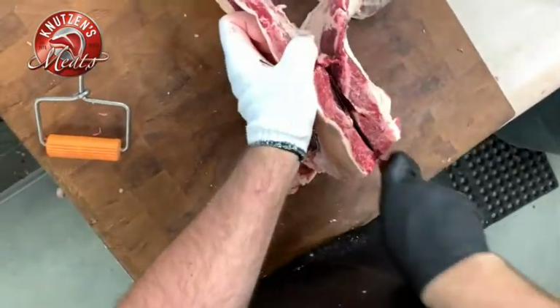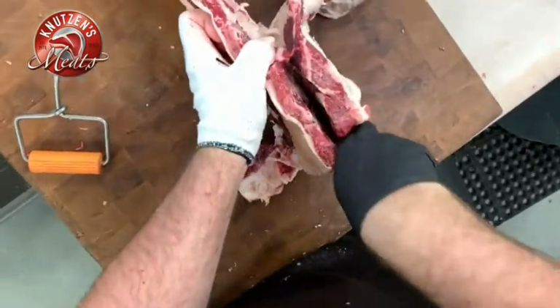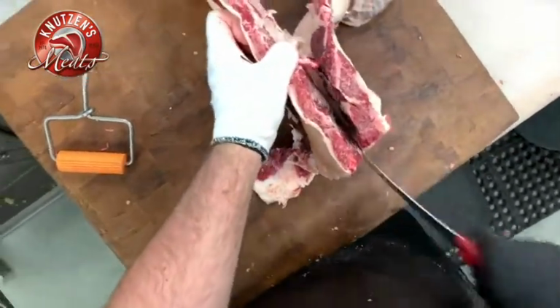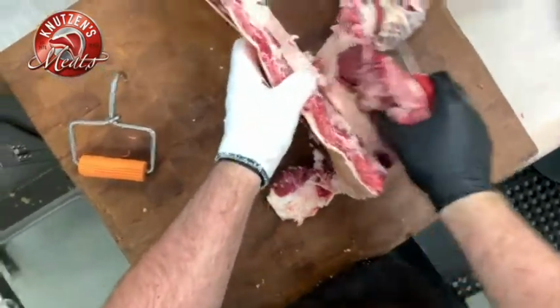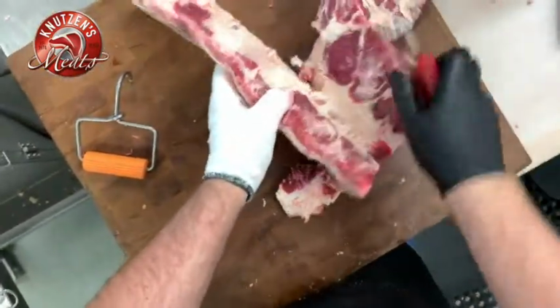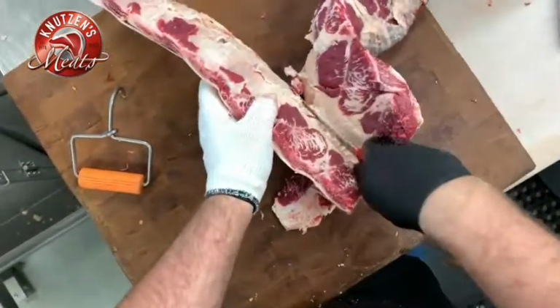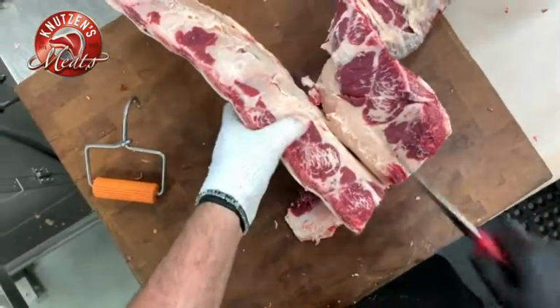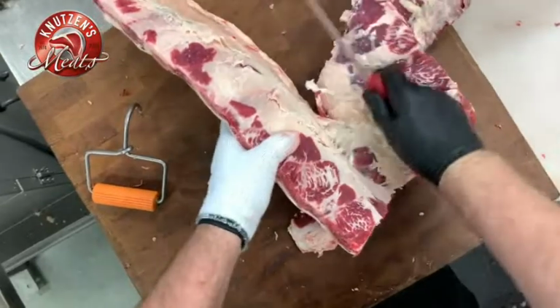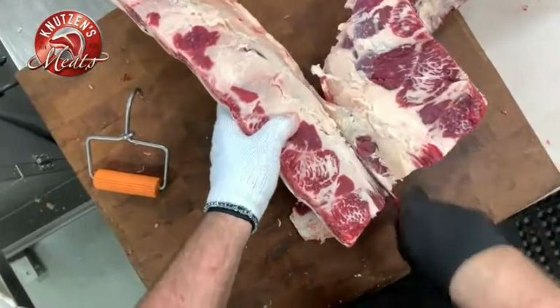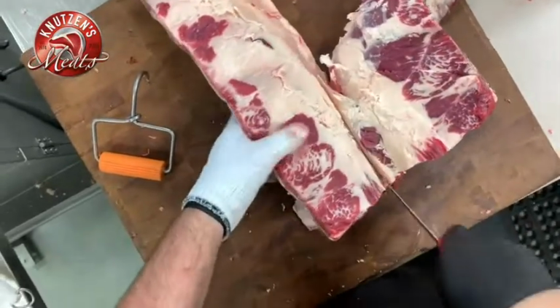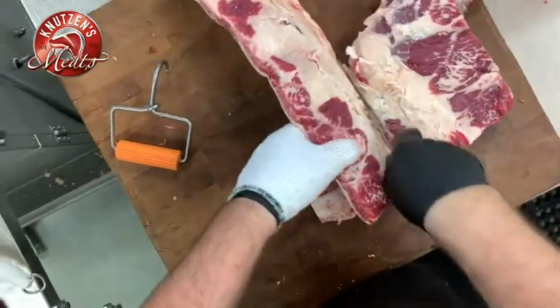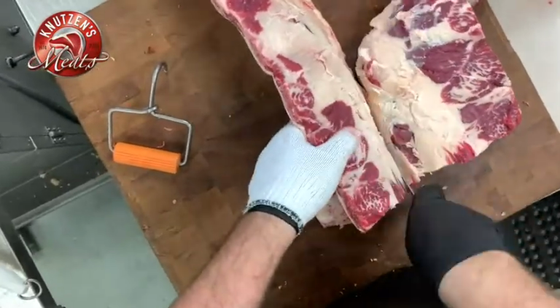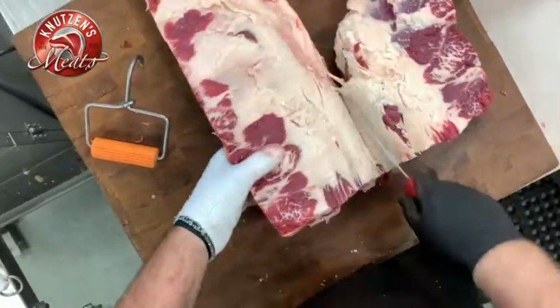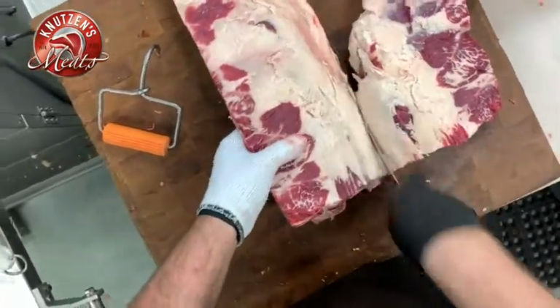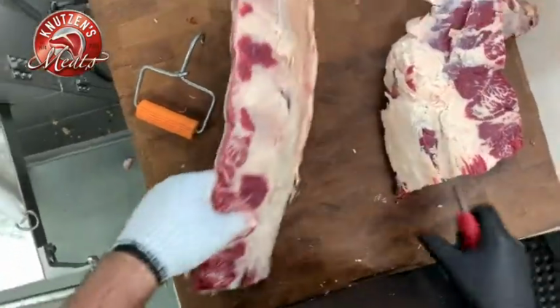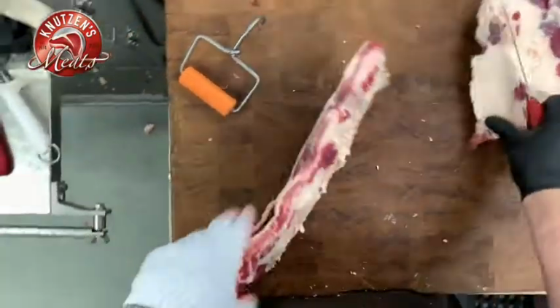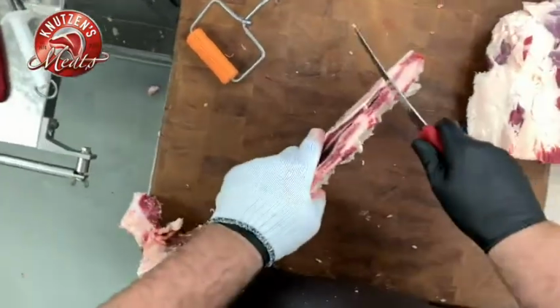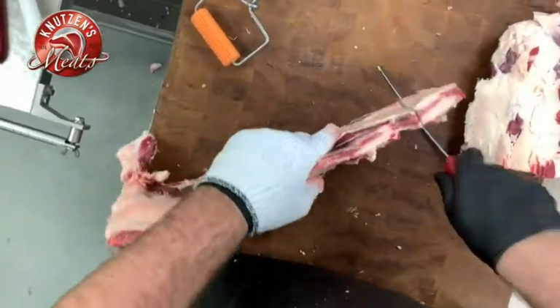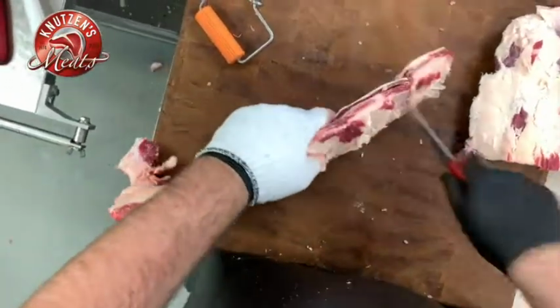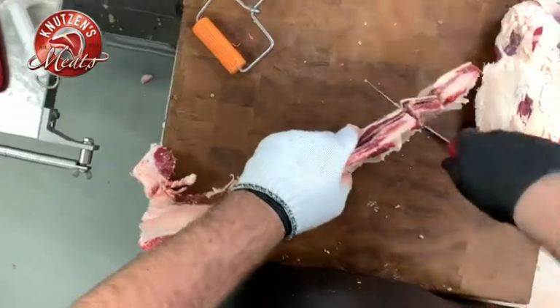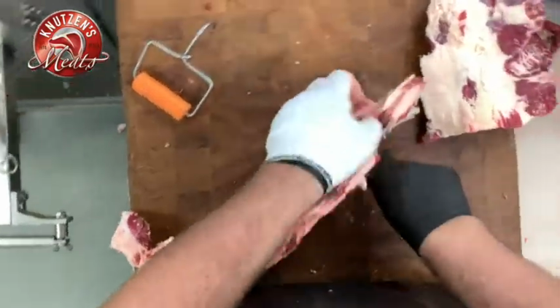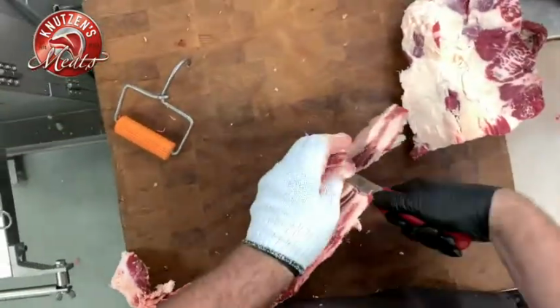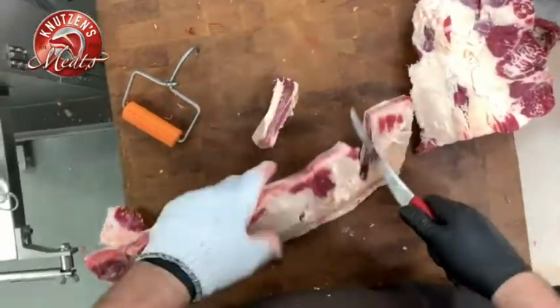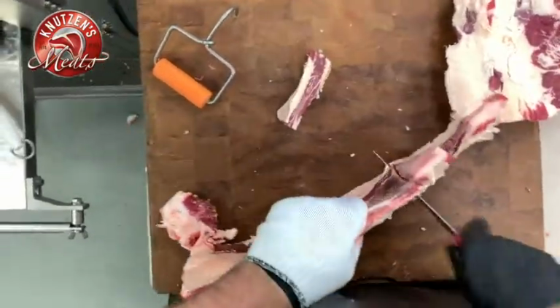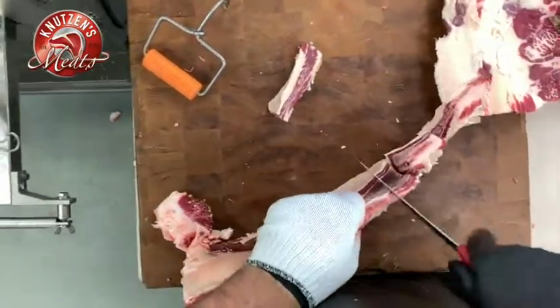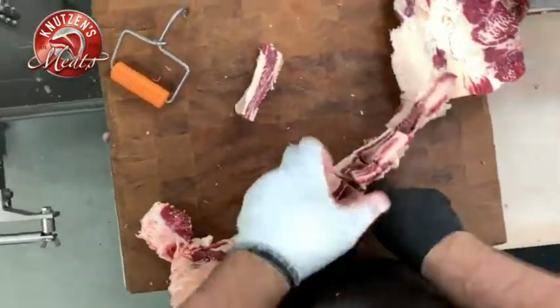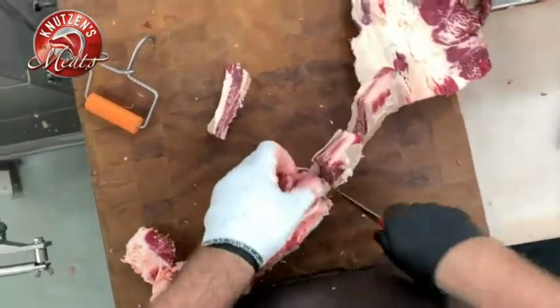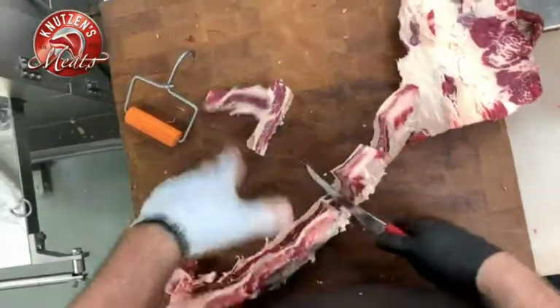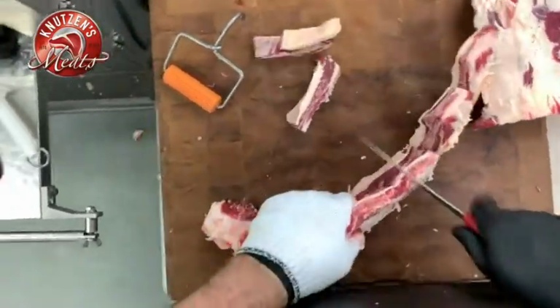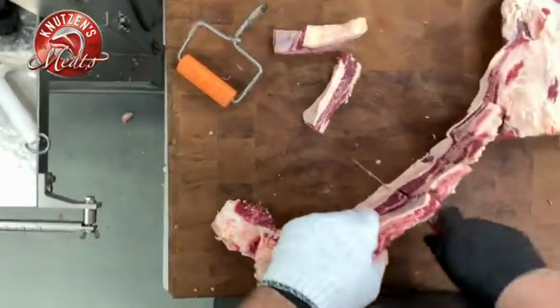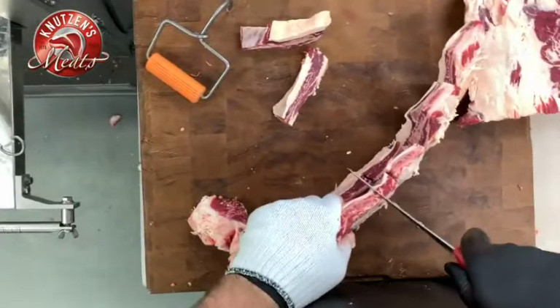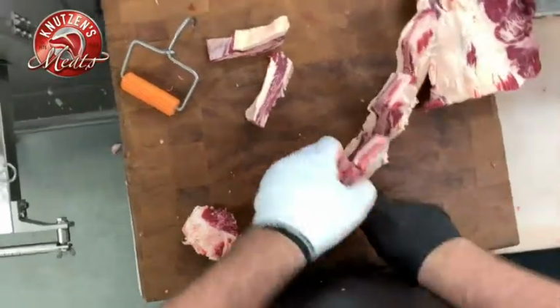We know how busy you've been during these times the last couple of years, trying to process as much locally grown meat as we can. Again, just following the meat and the bone — now we're going to go through each little rib bone here and cut out some of that fingerling kind of meat.